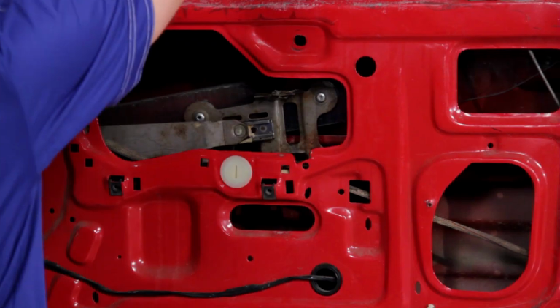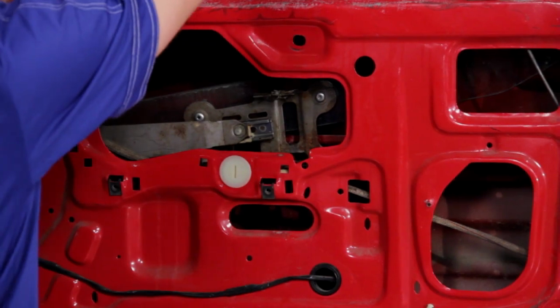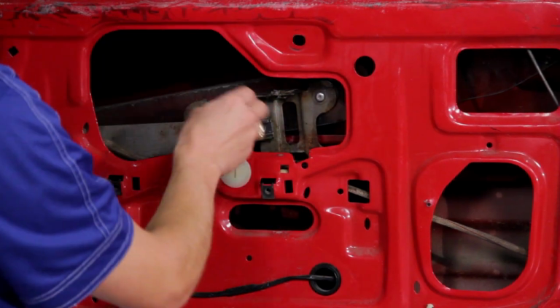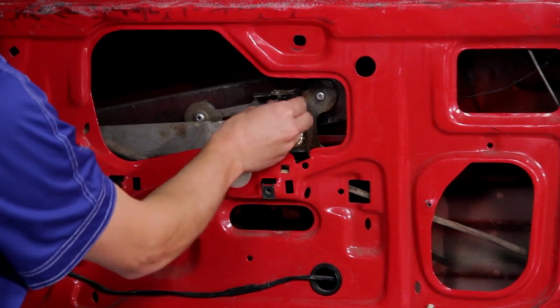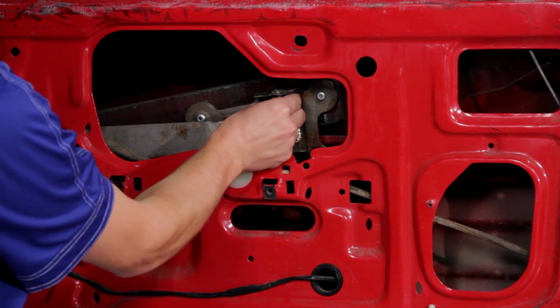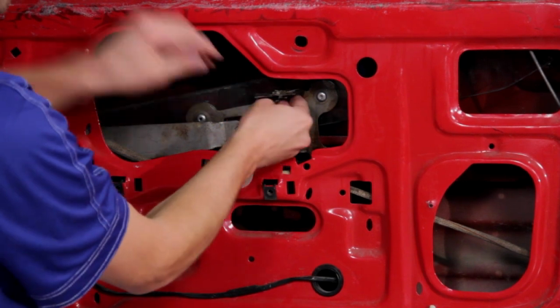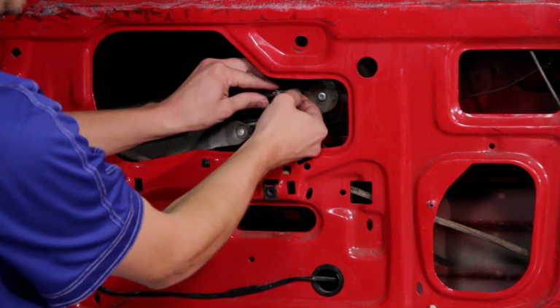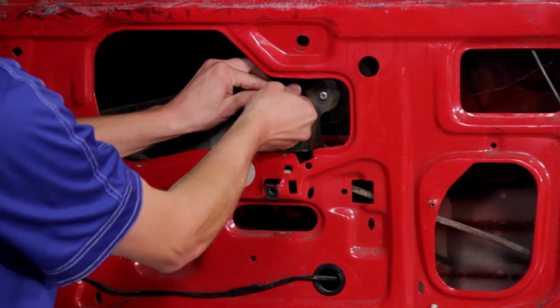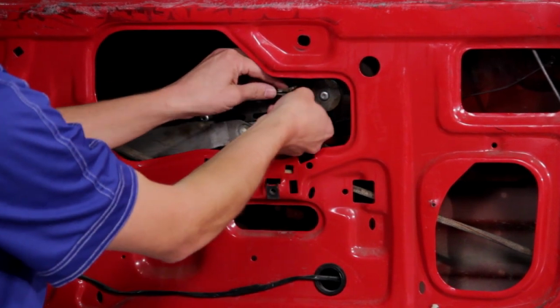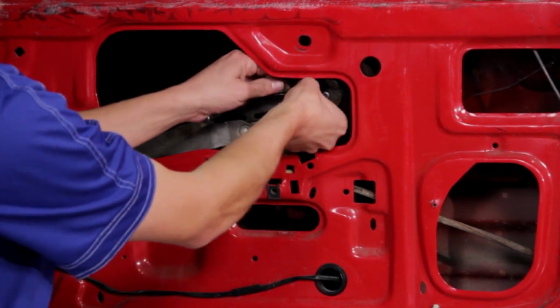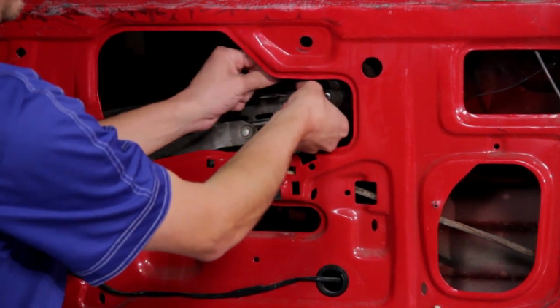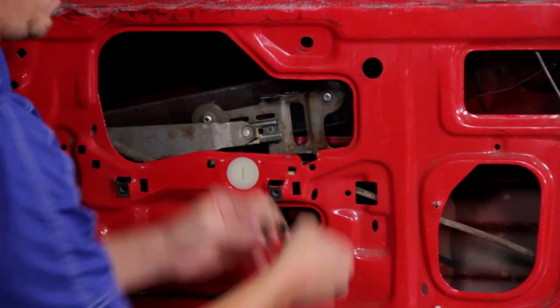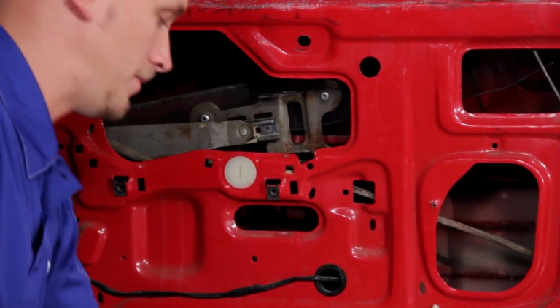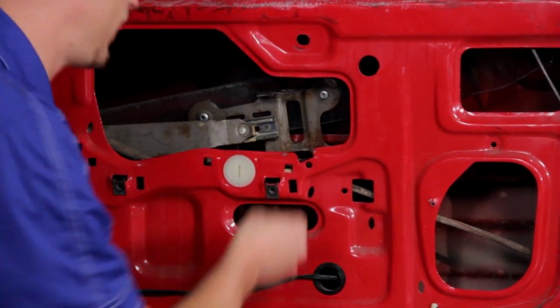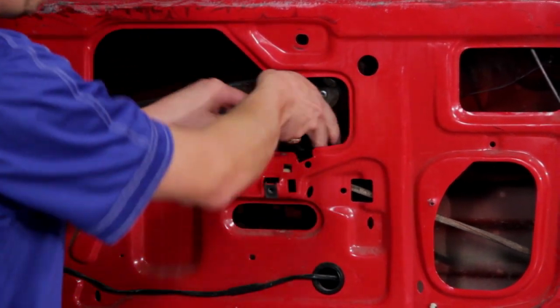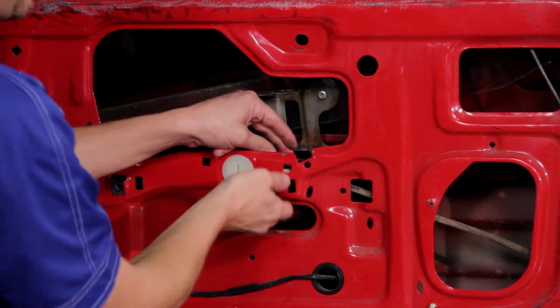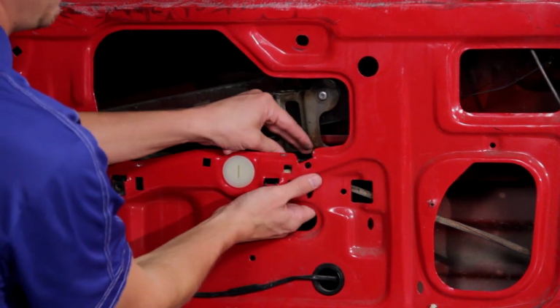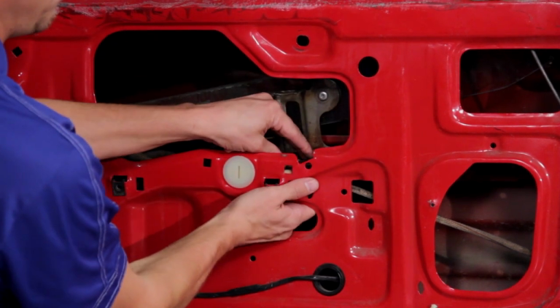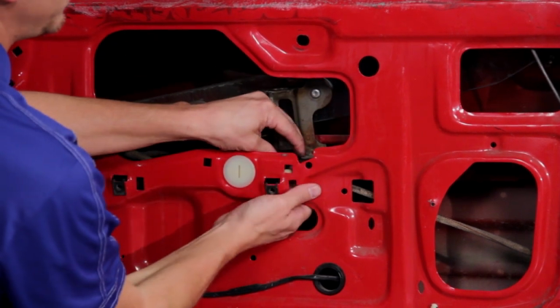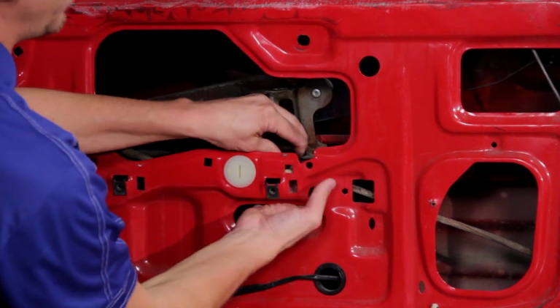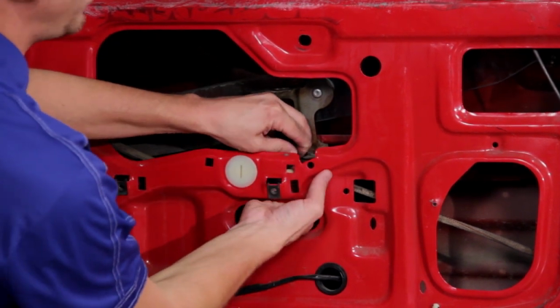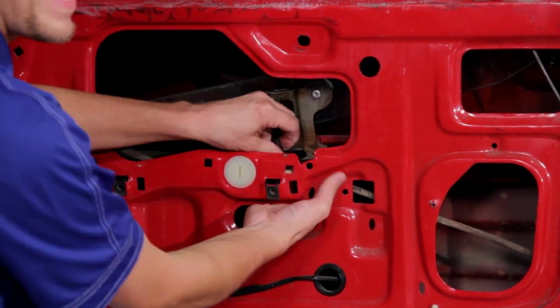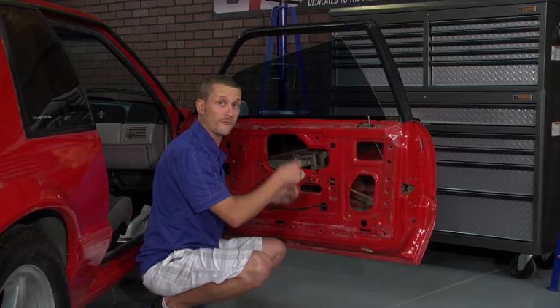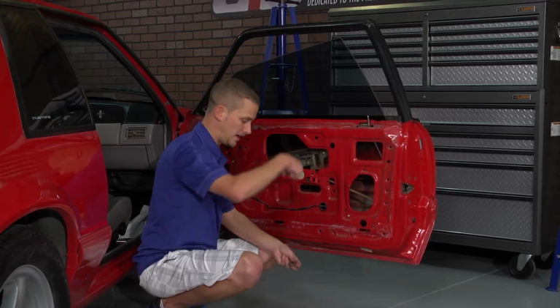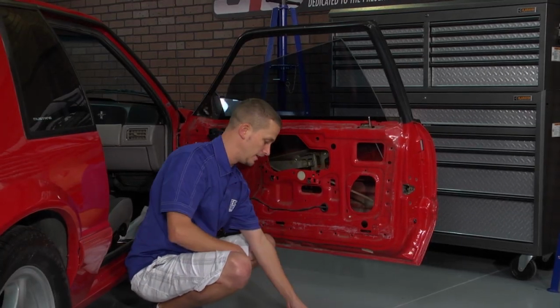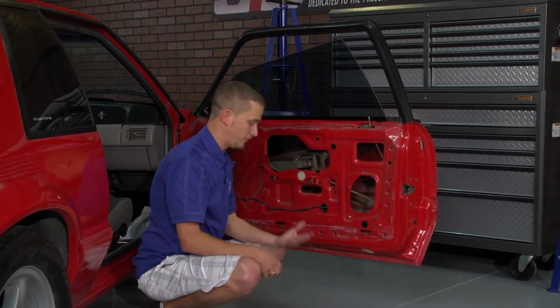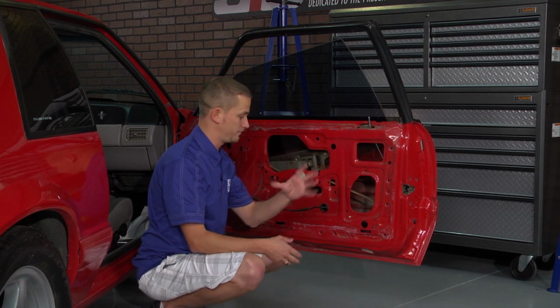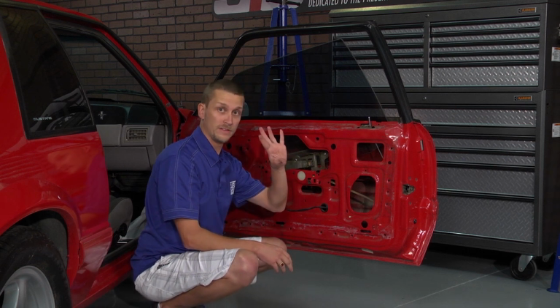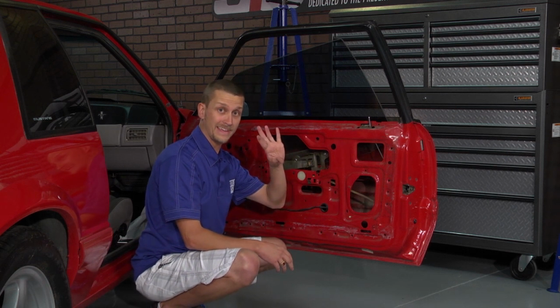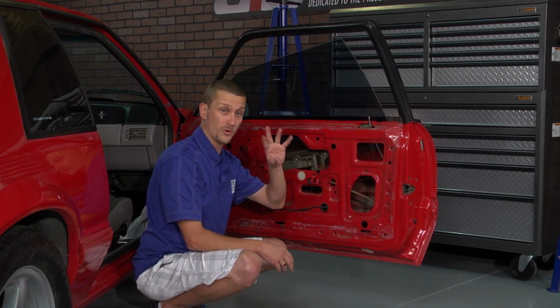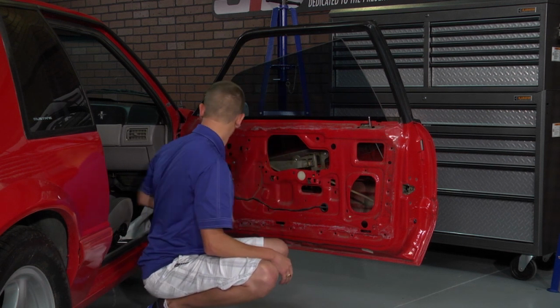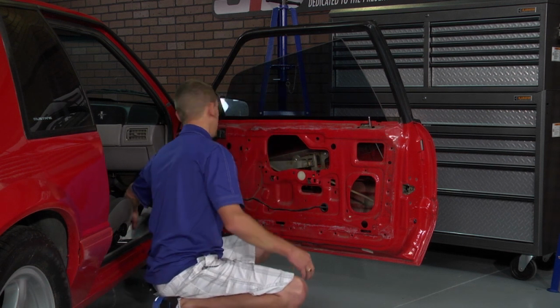Luckily, these guide rod bushings are simply just a pop in, pop out ordeal. Pop out one, pop out the bottom one. They both snap in from the top. And before you get back in there, you'll want to wipe off any grease.